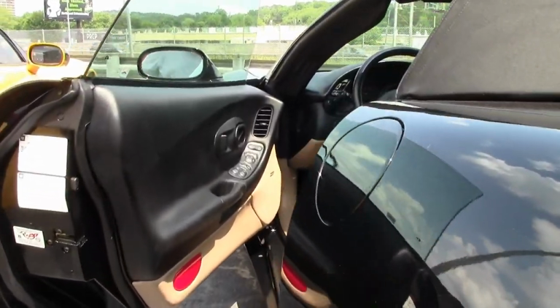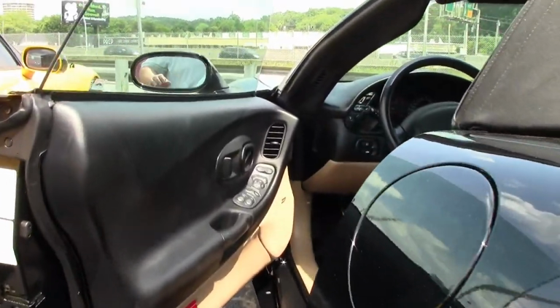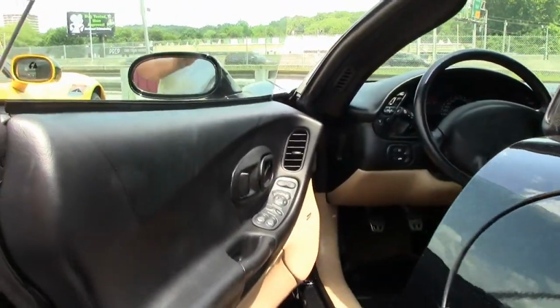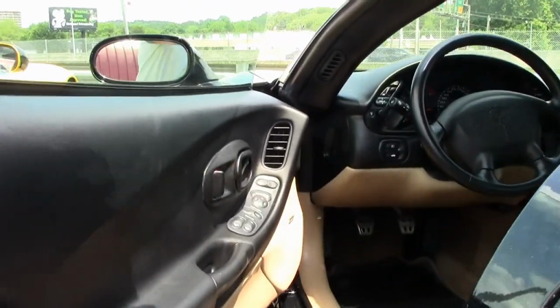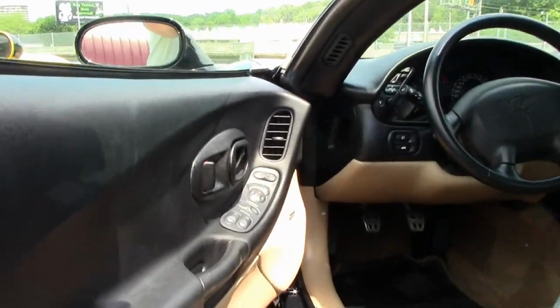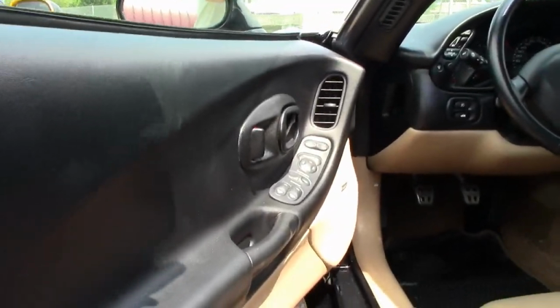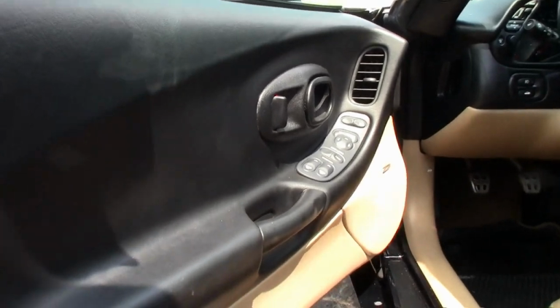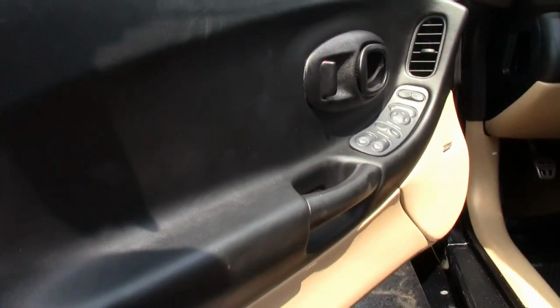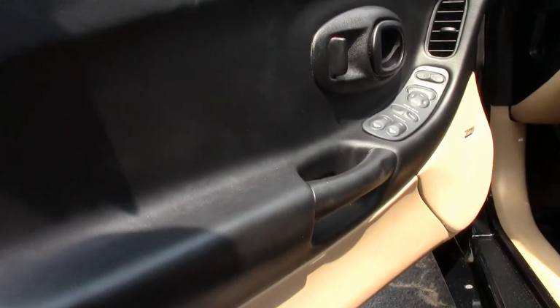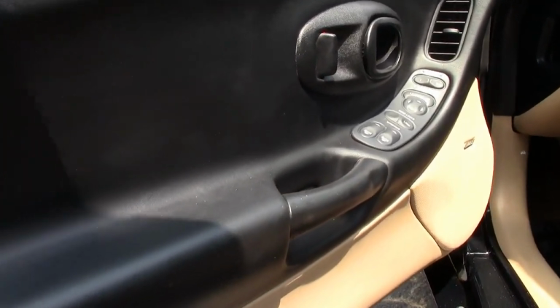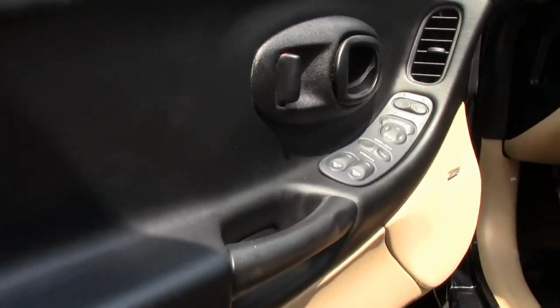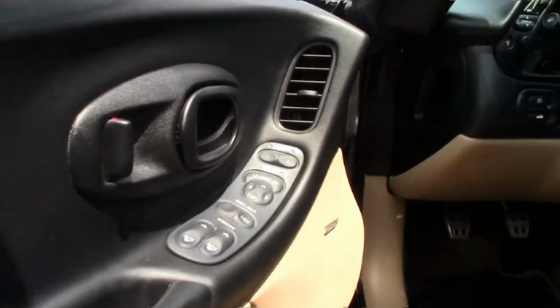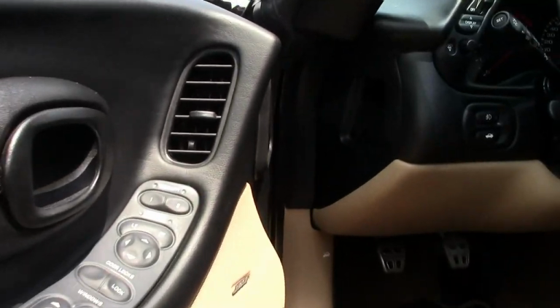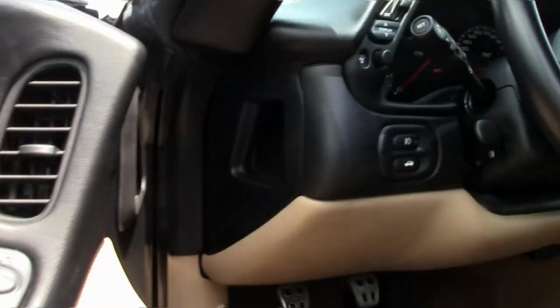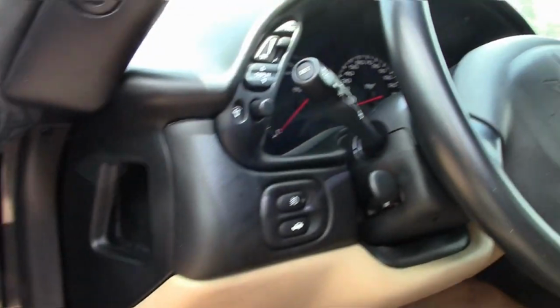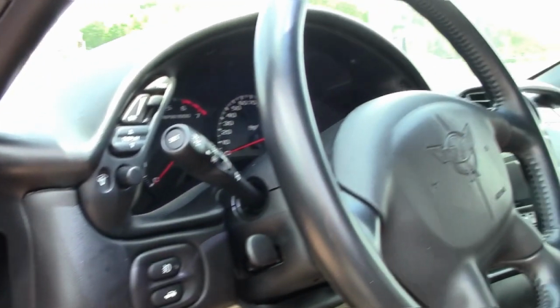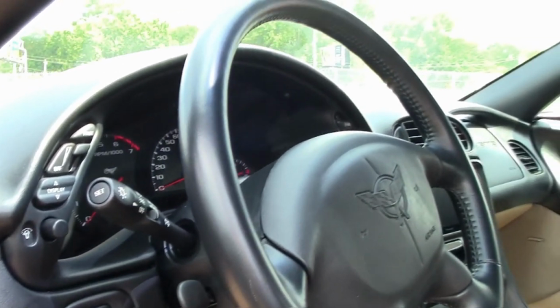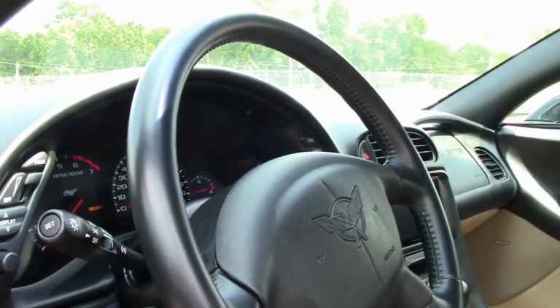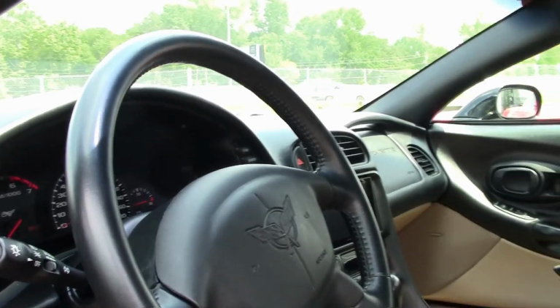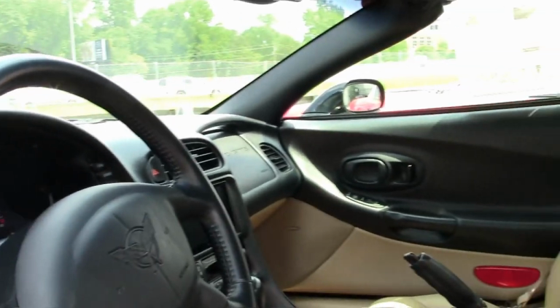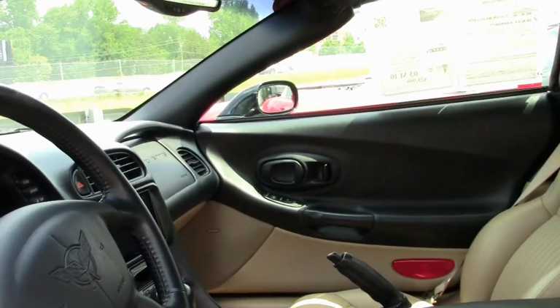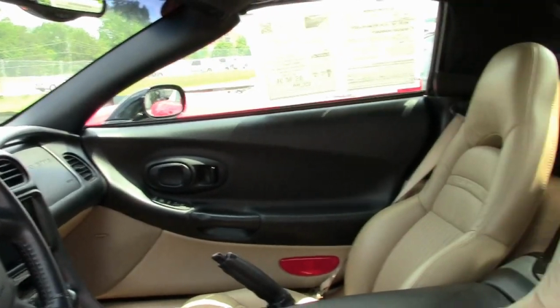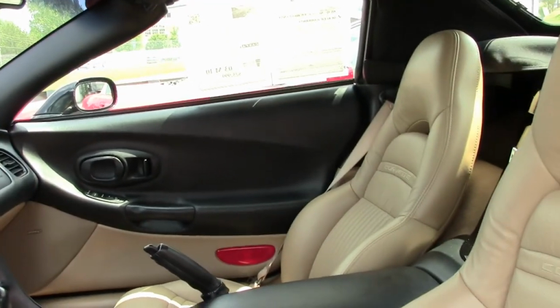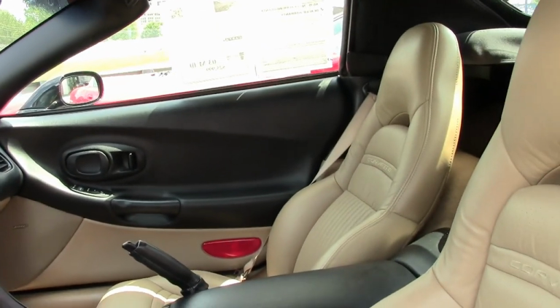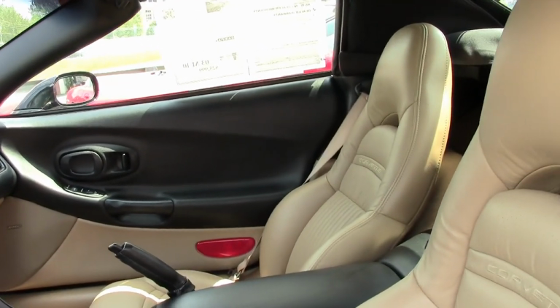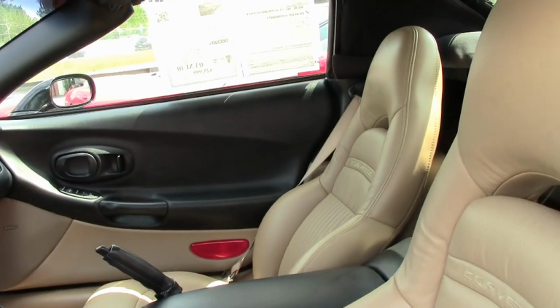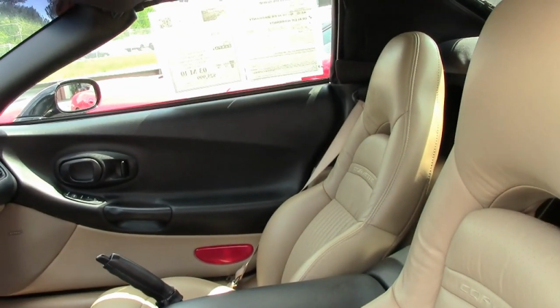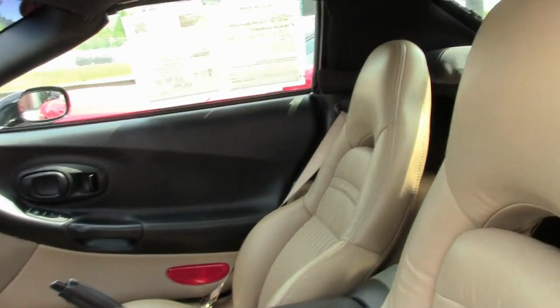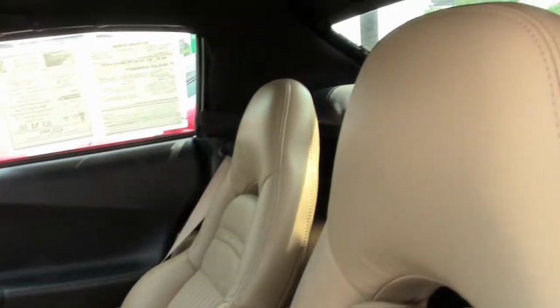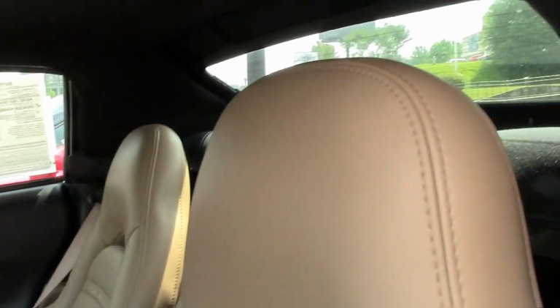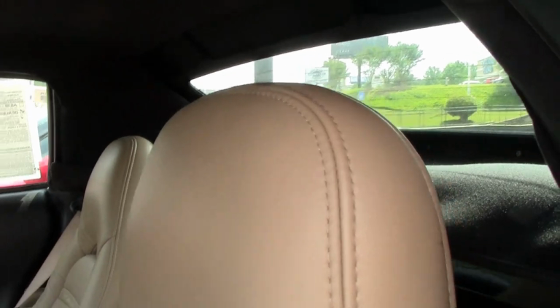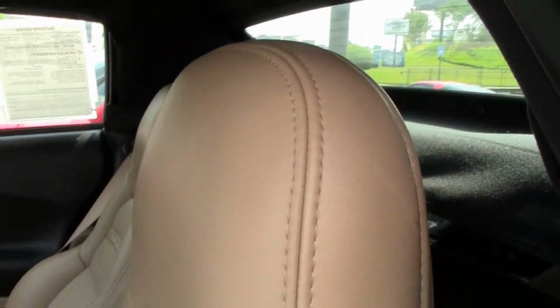Everything on this car is power. It comes with a clean Carfax, and it's loaded with options. And on this 2003 Corvette convertible, you'll find just 10,377 miles.